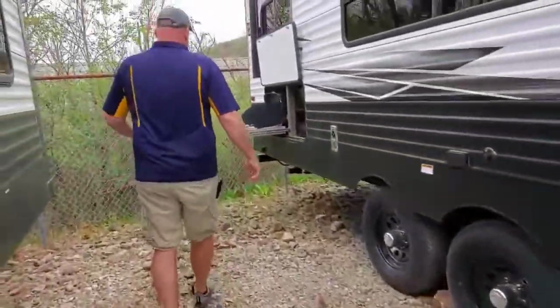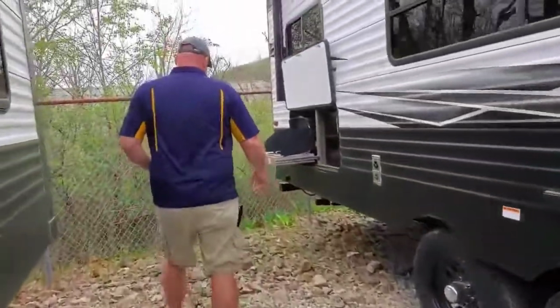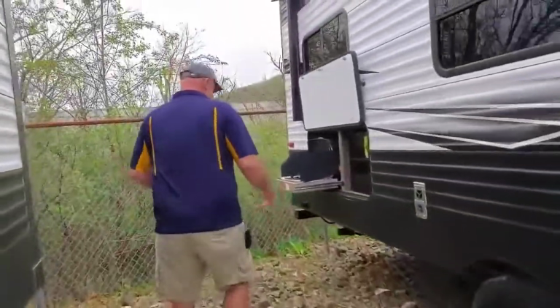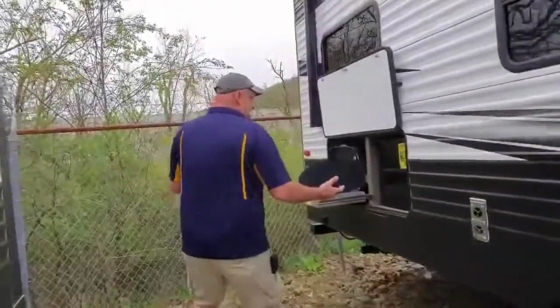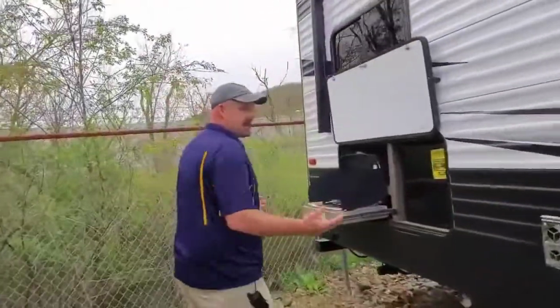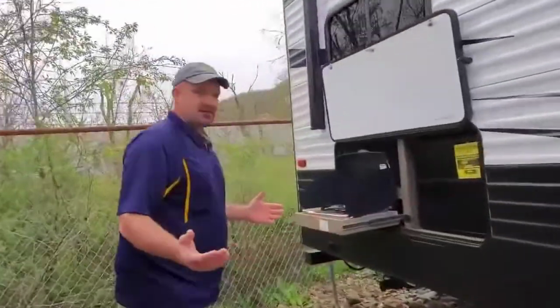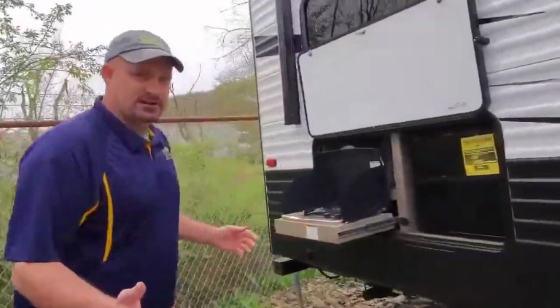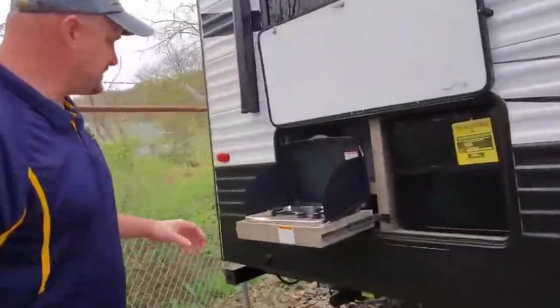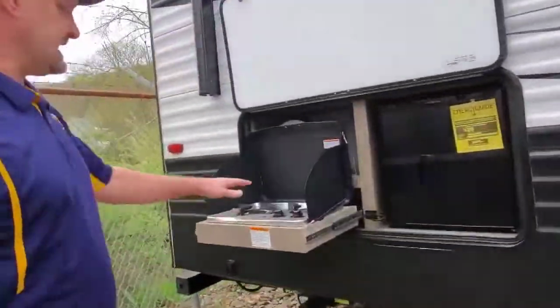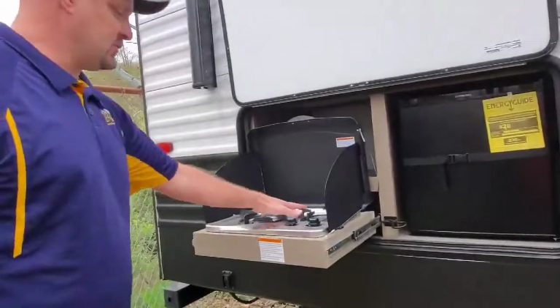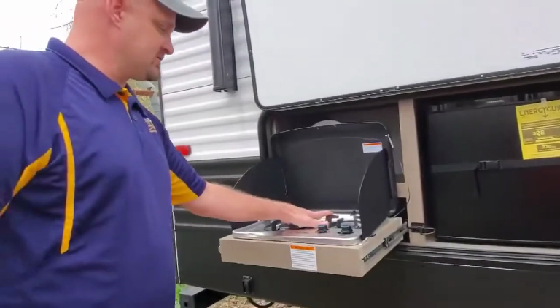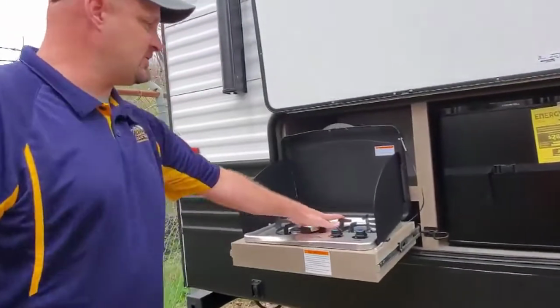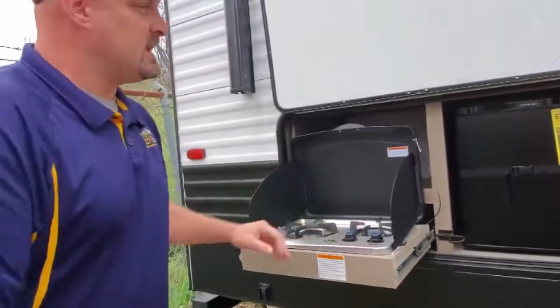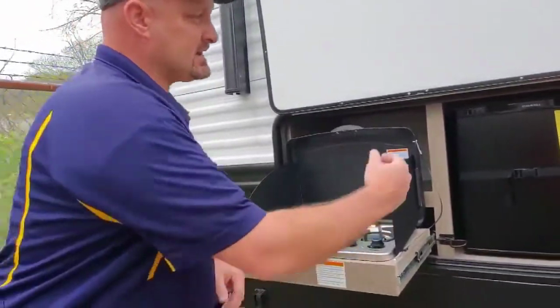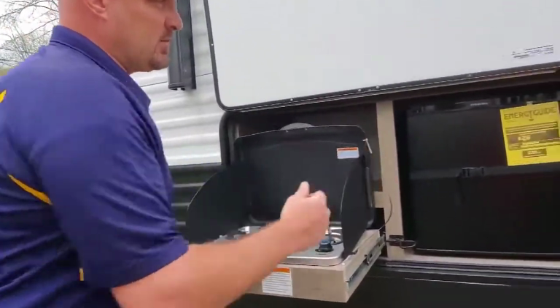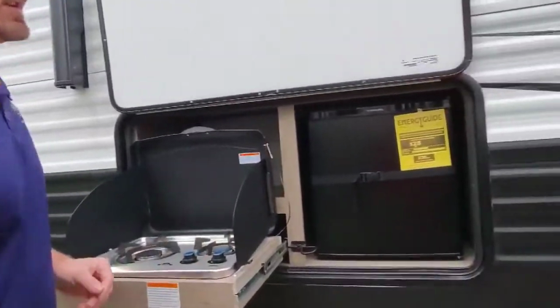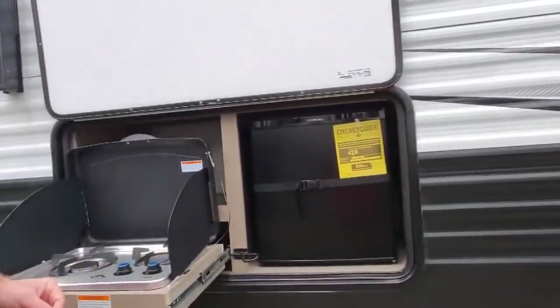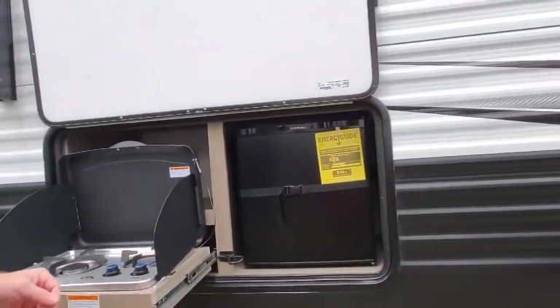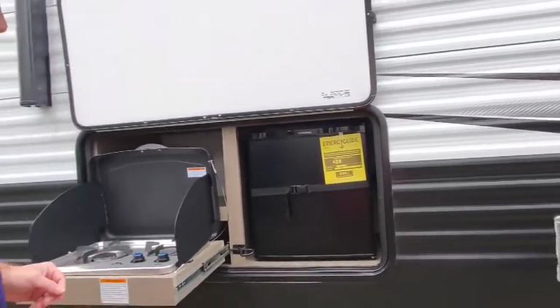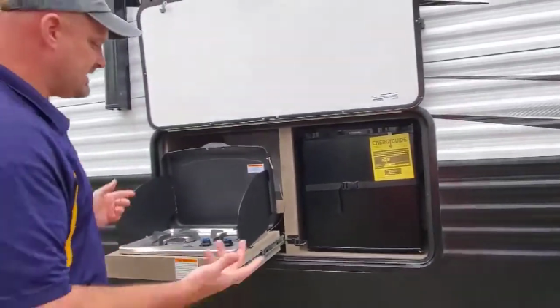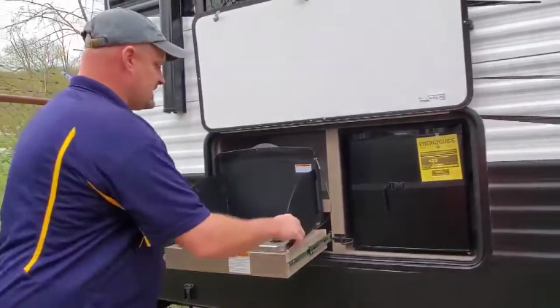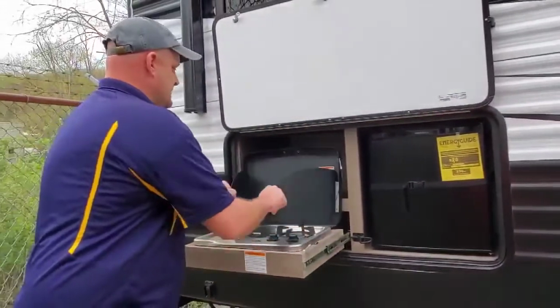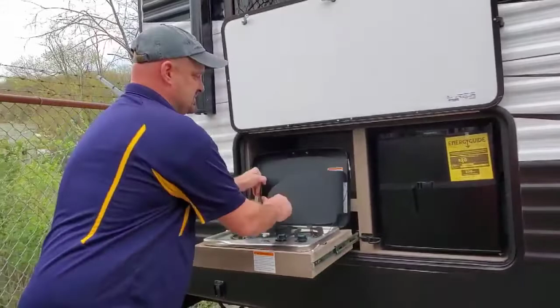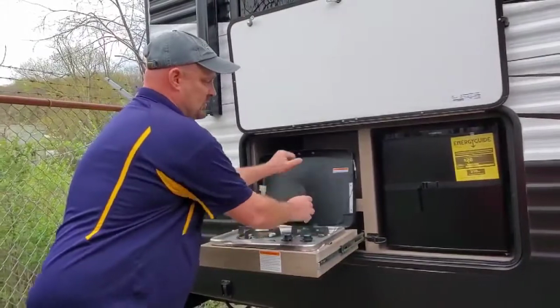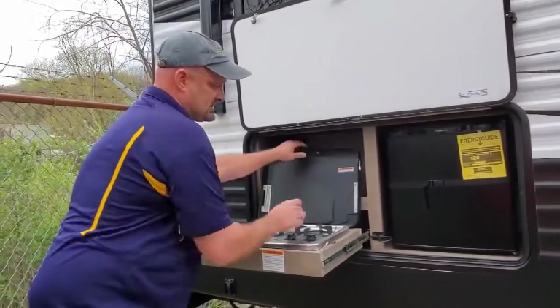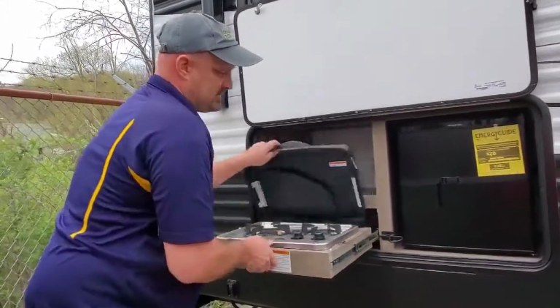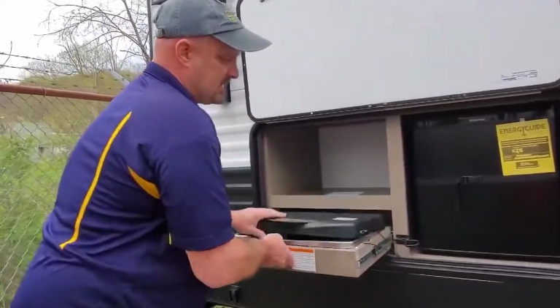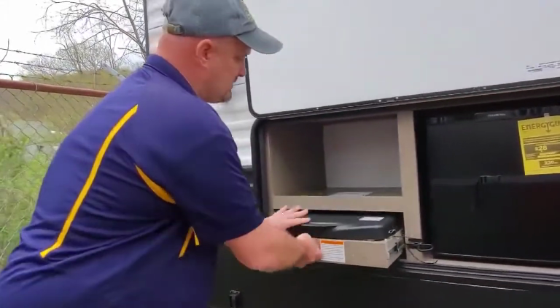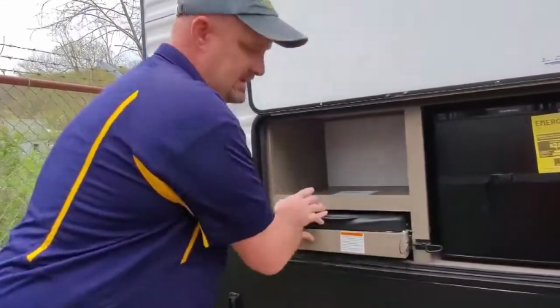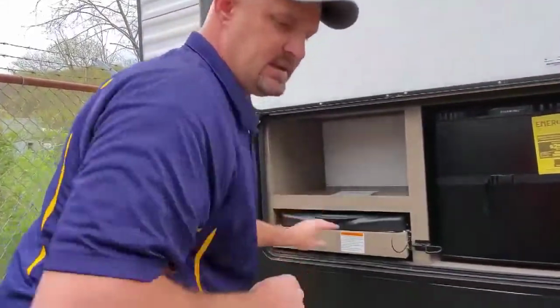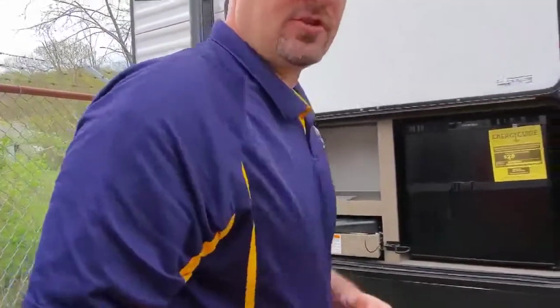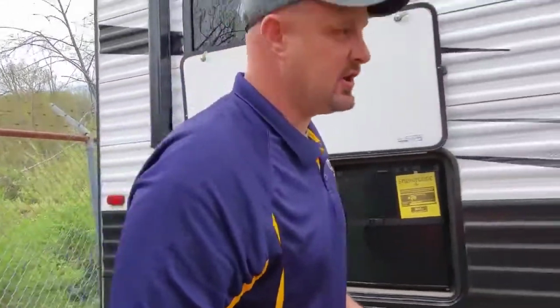Down here on this side, it has an outdoor kitchen. It has a two-burner stove and a 1.6 cubic foot refrigerator out here. Just fold this up, put it back in, and you're good to go.